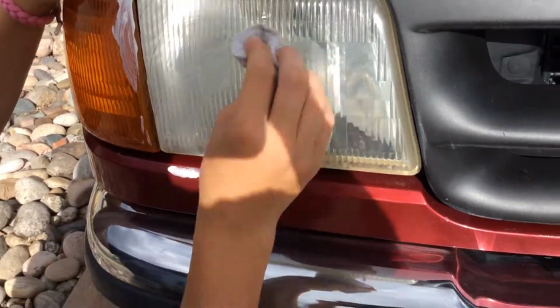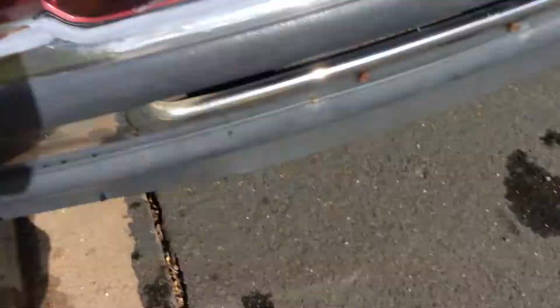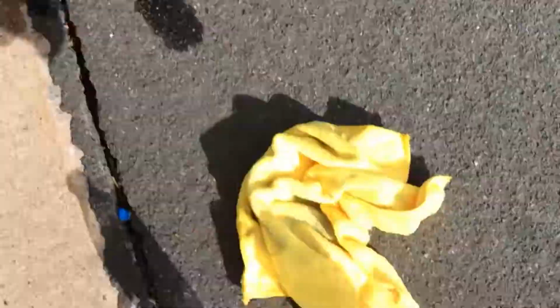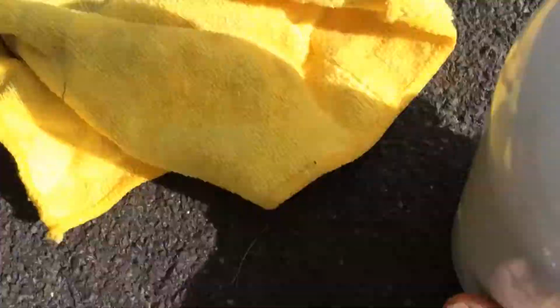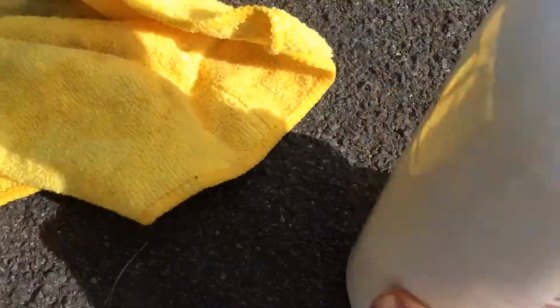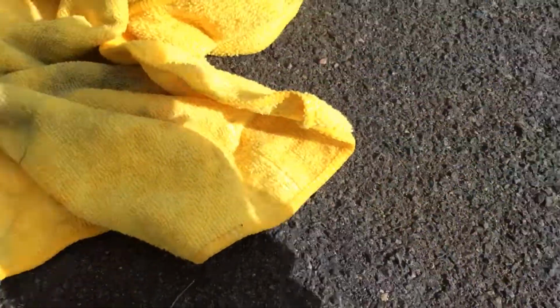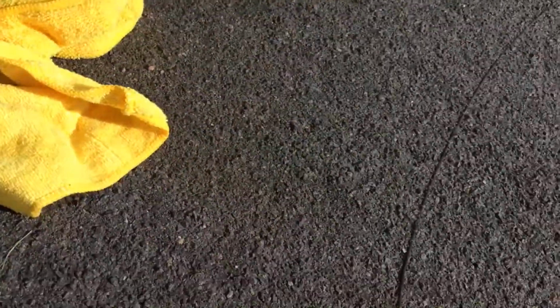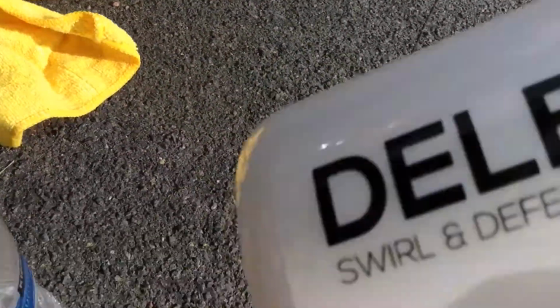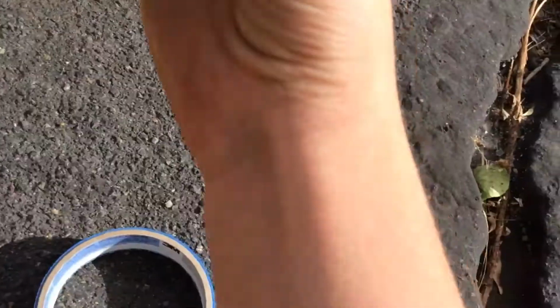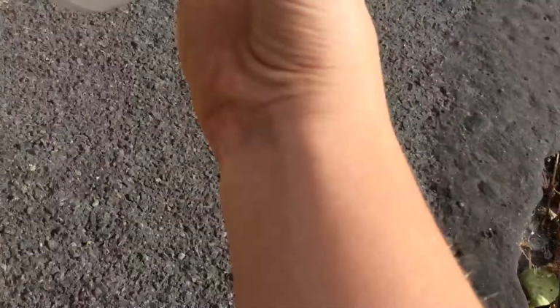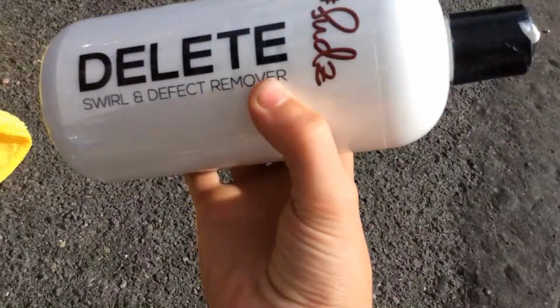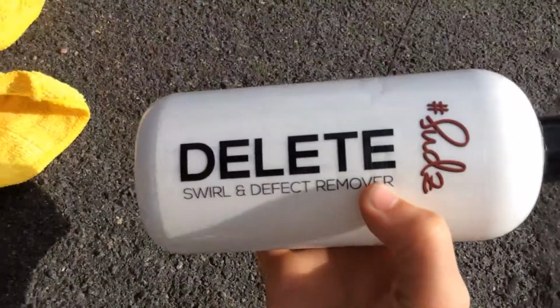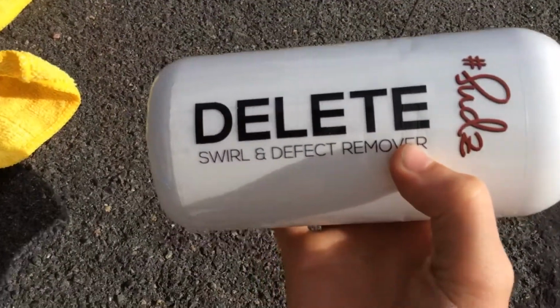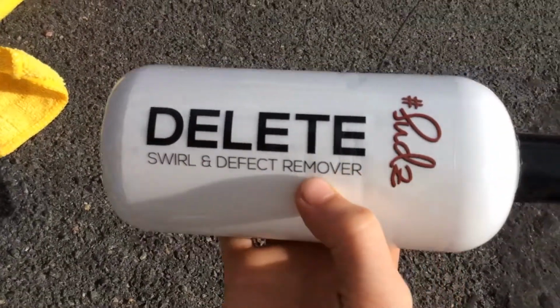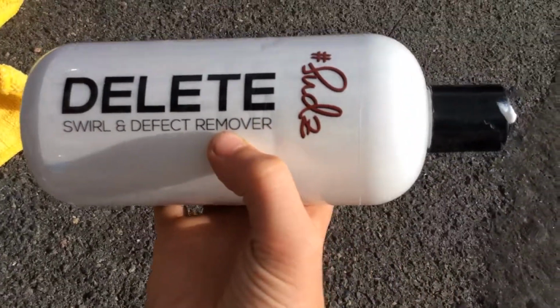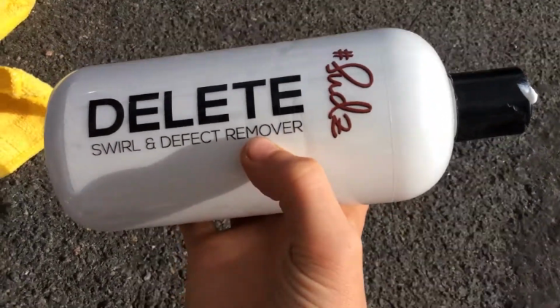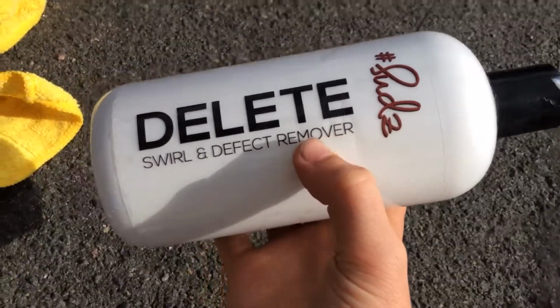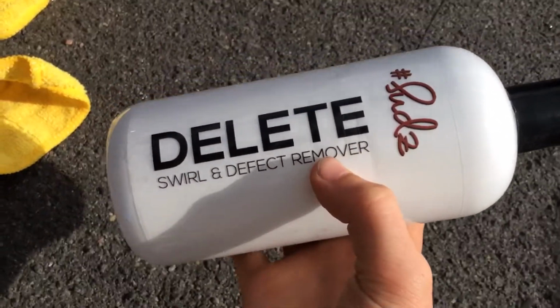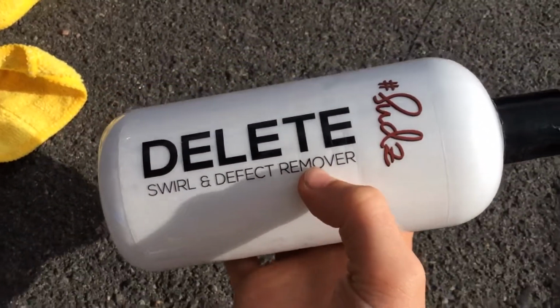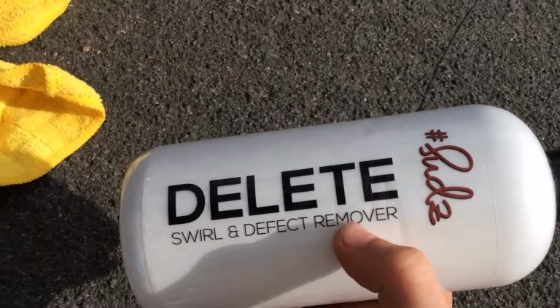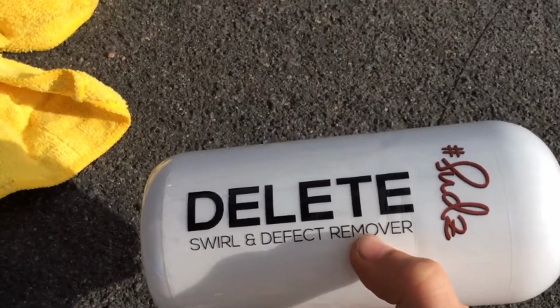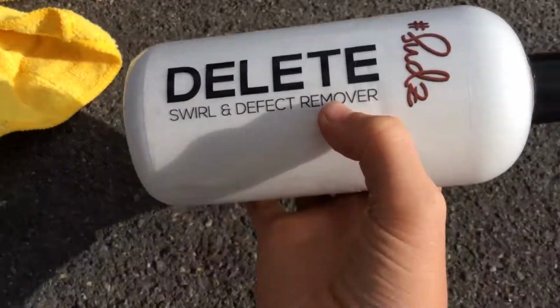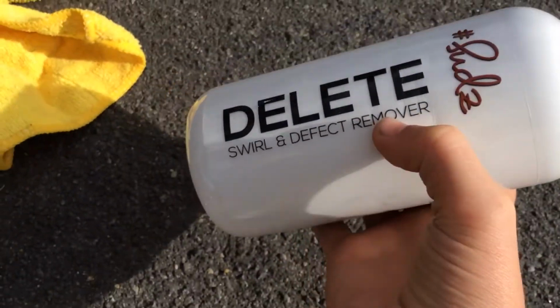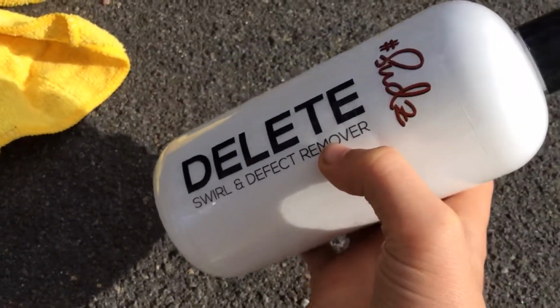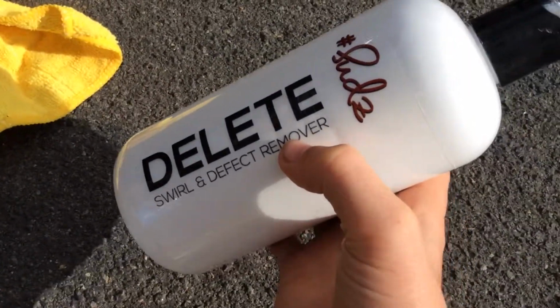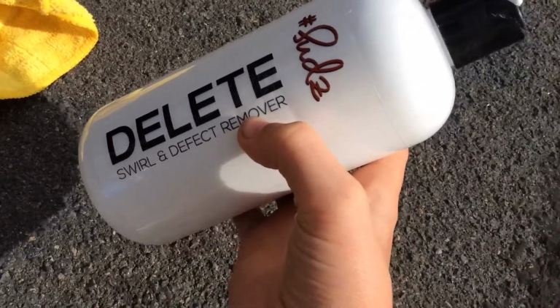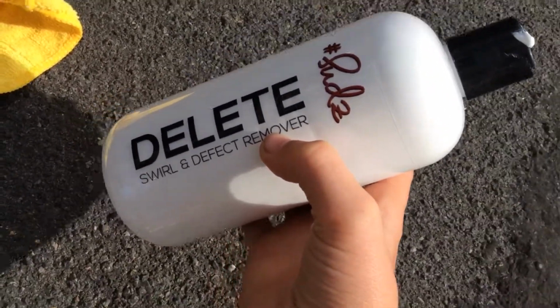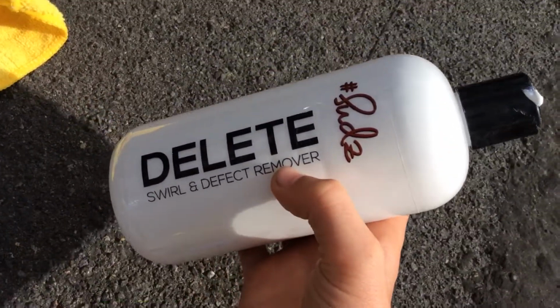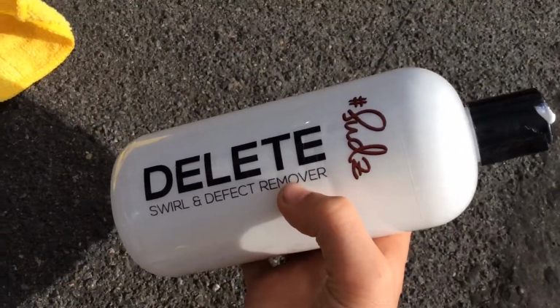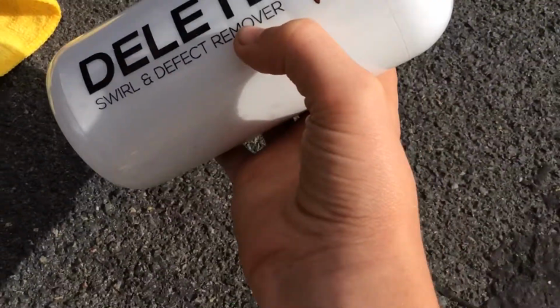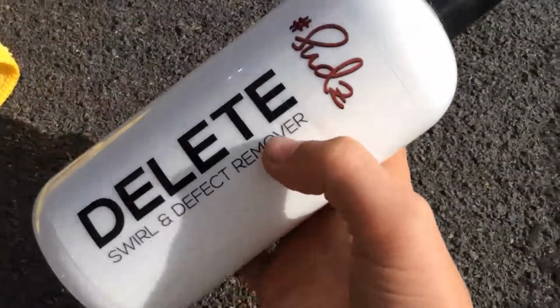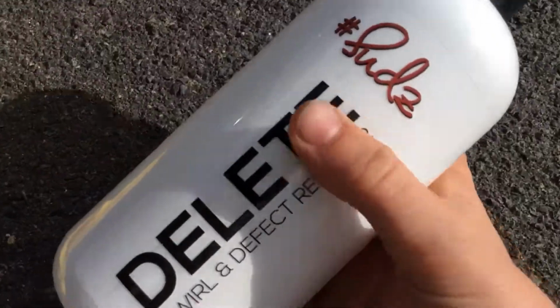If you guys do want this, it is called Delete from Sub's Box. How much was it? 20 bucks — not bad.